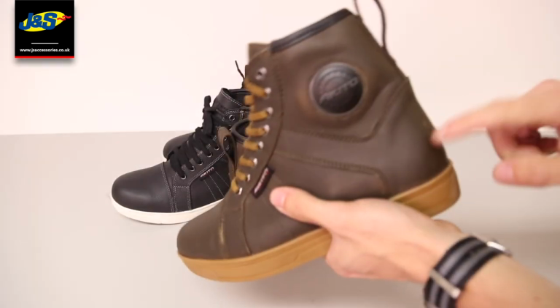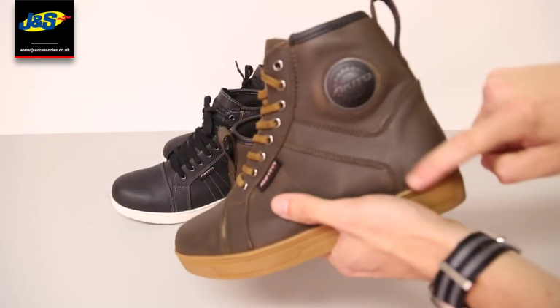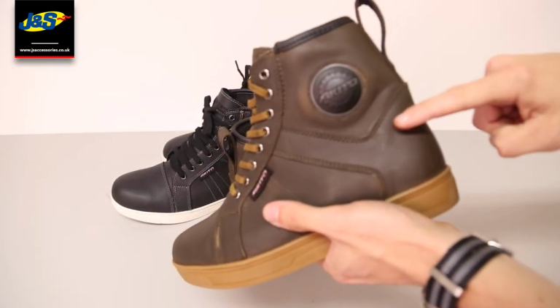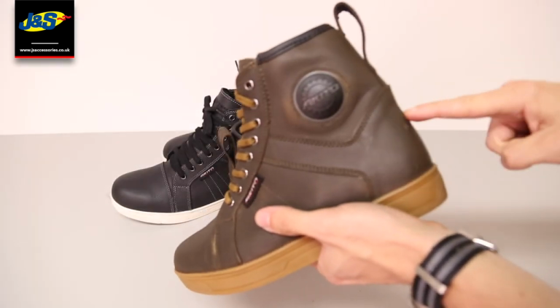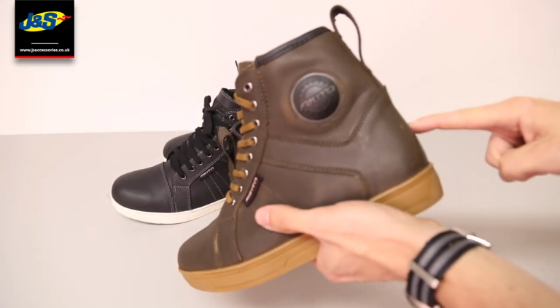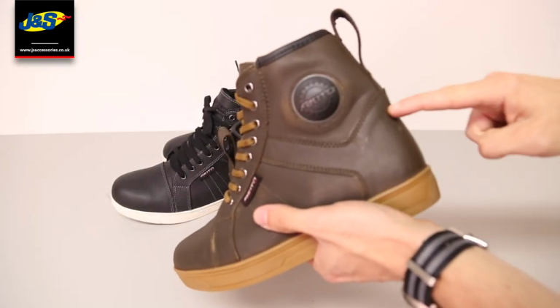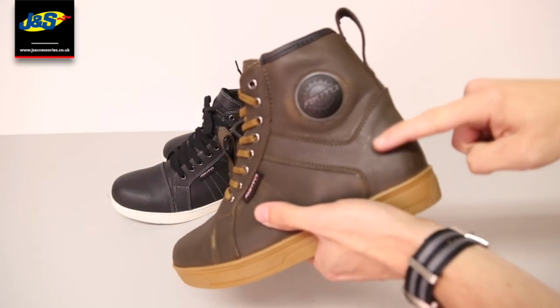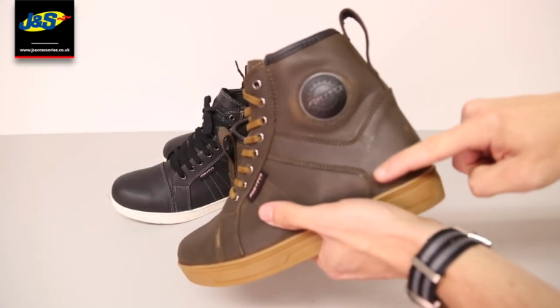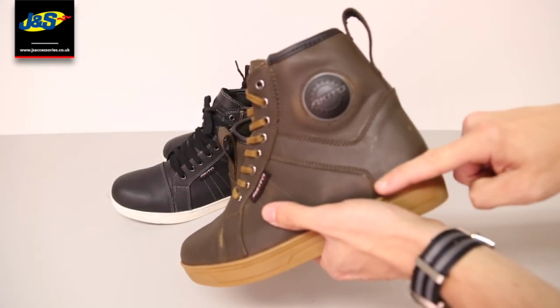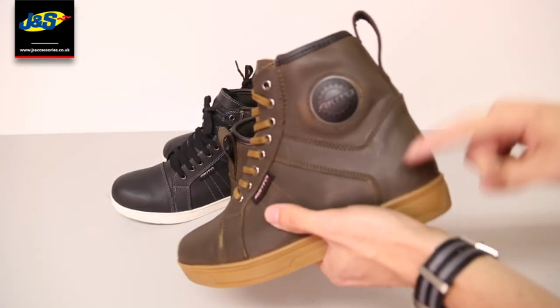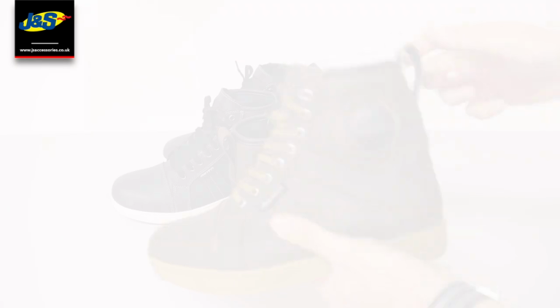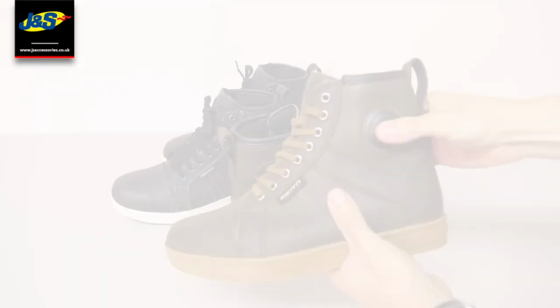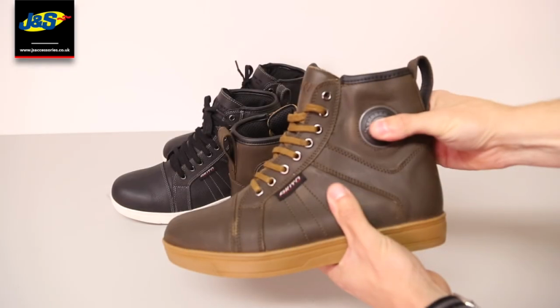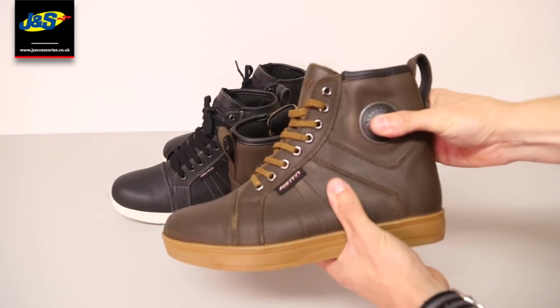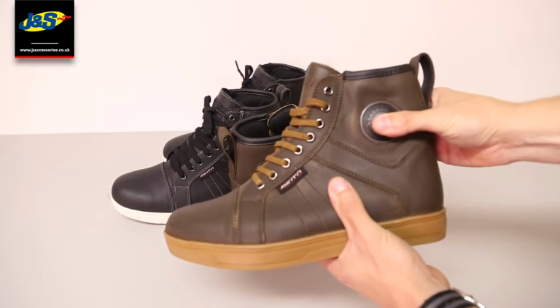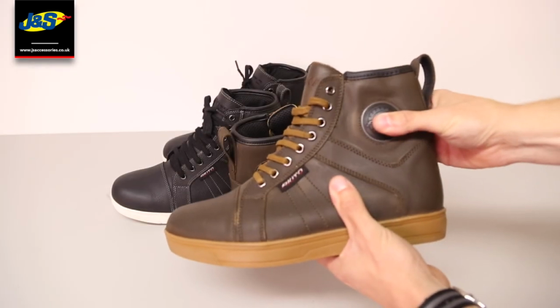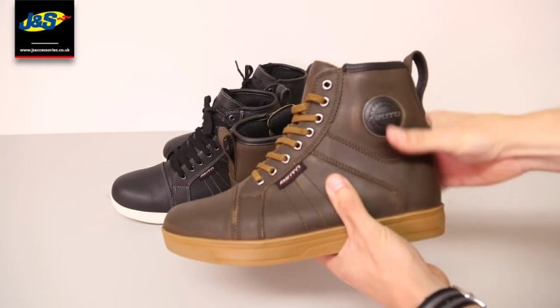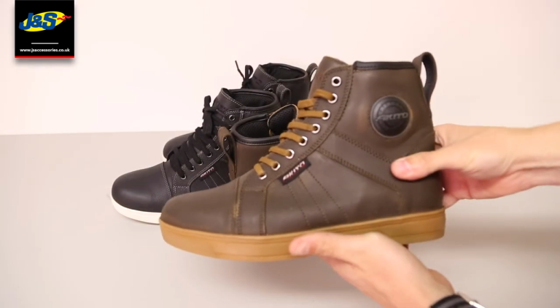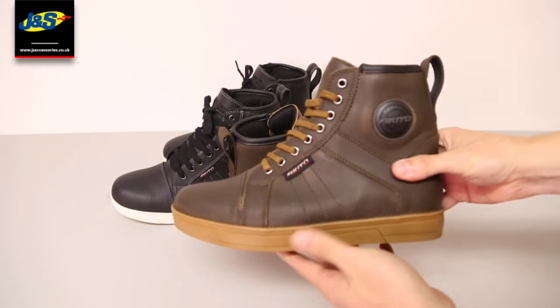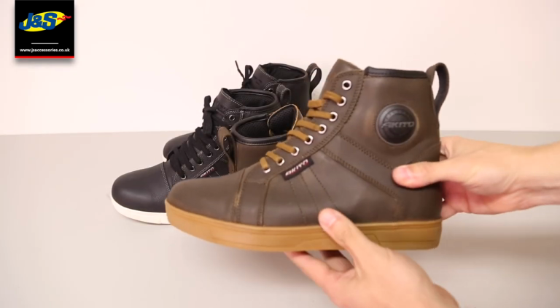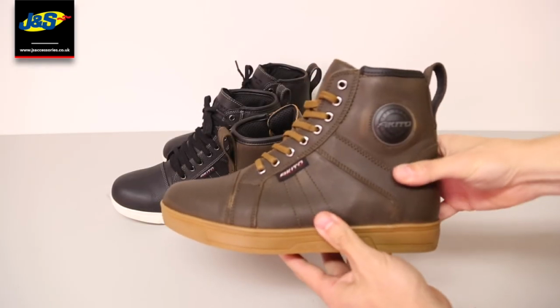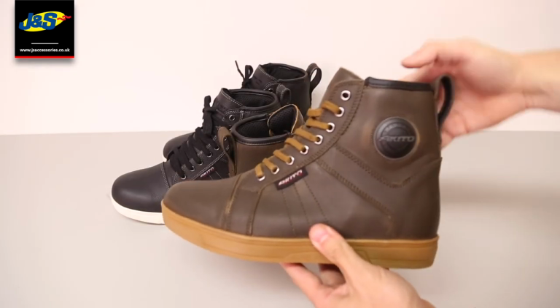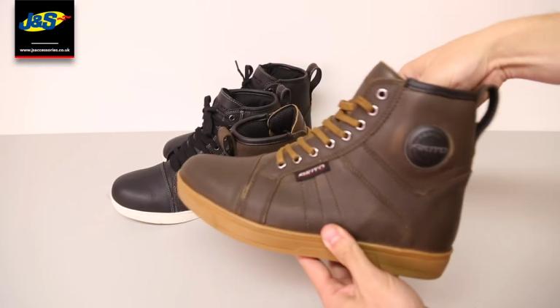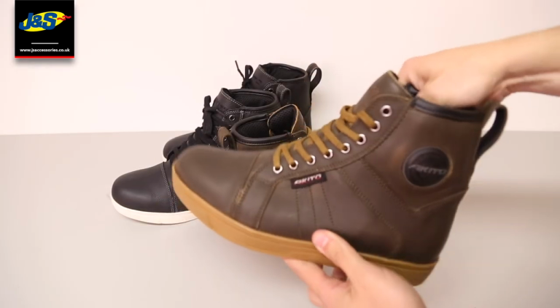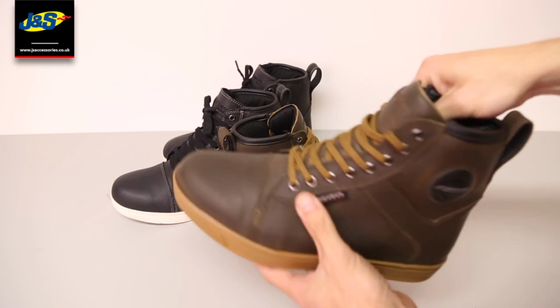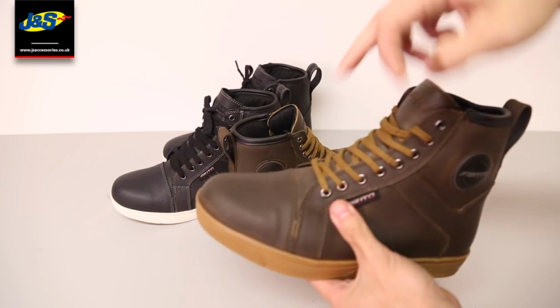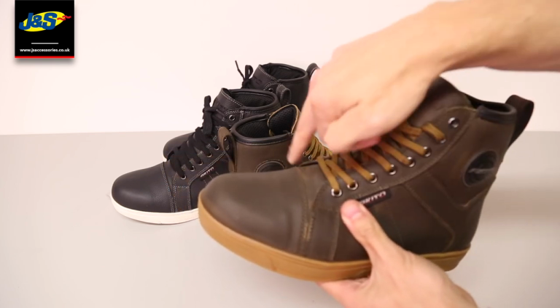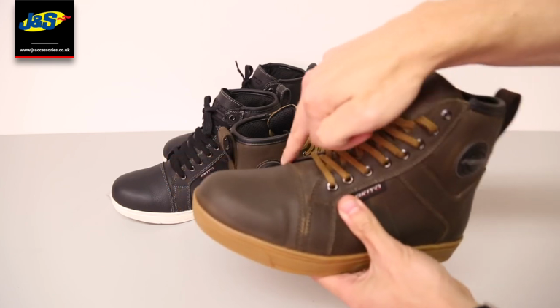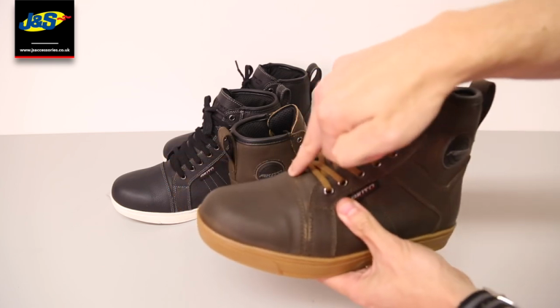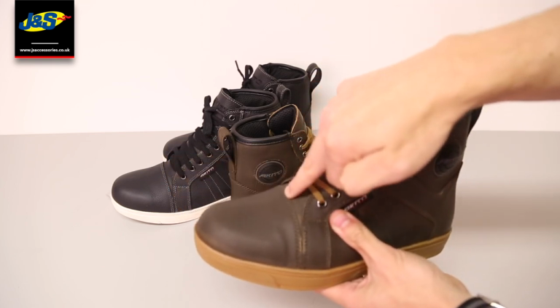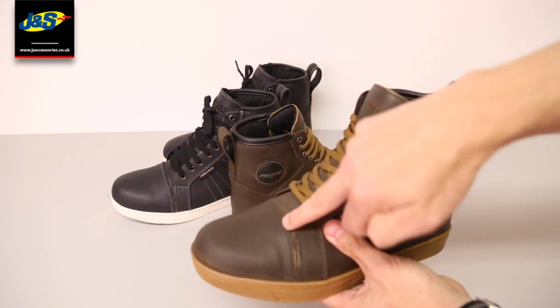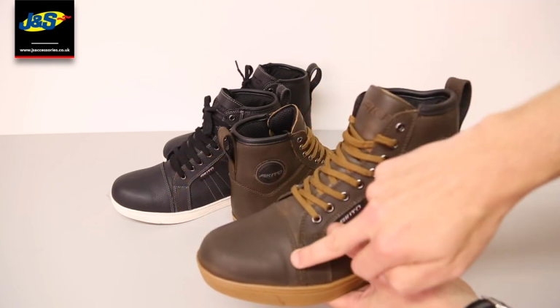They have molded protection in and around the ankle. On the toe they have a reinforced toe kick plate for when you're changing gear and also for a bit of extra safety there.